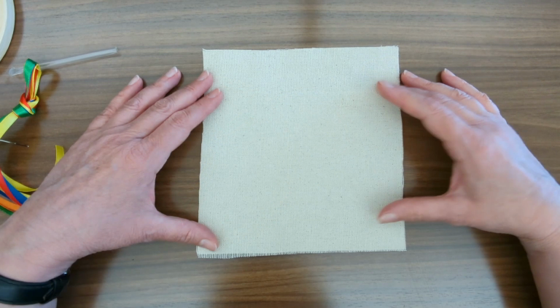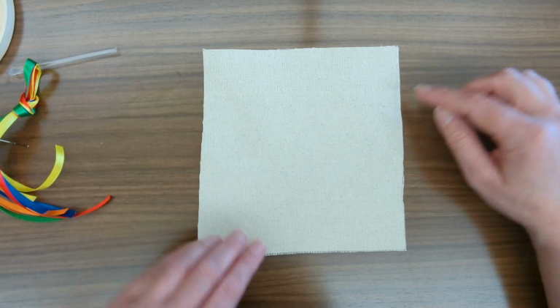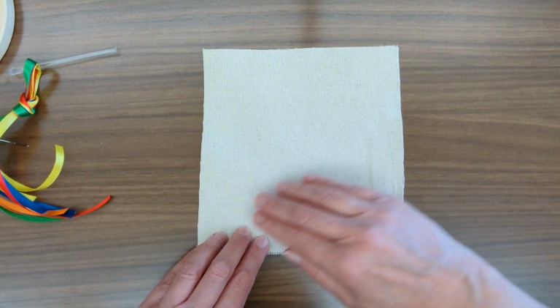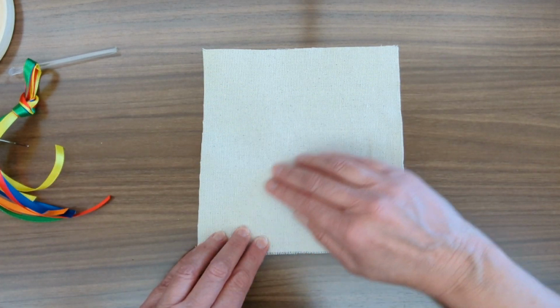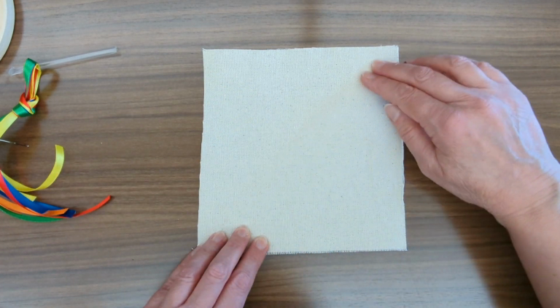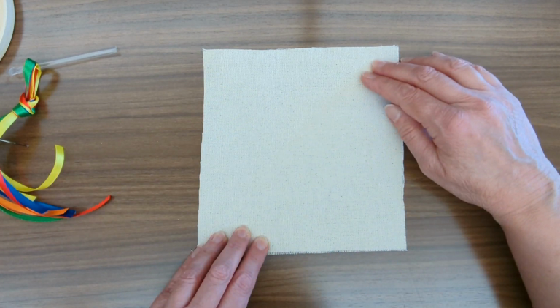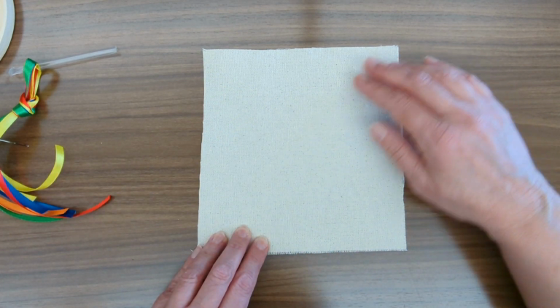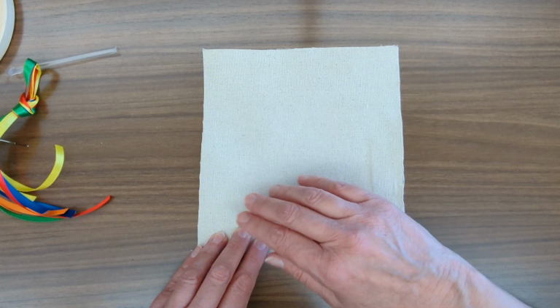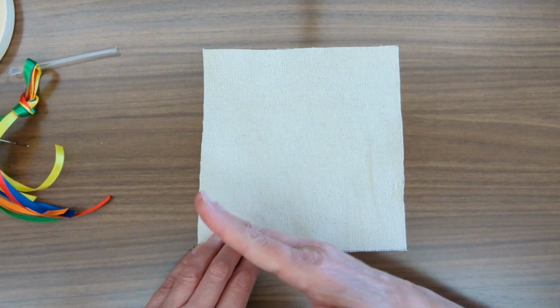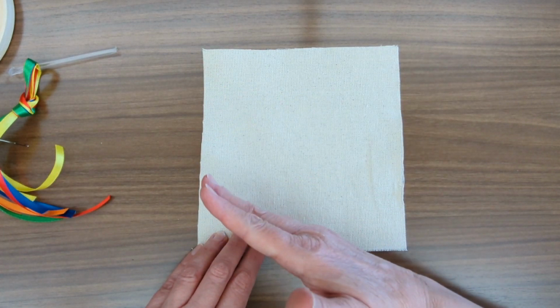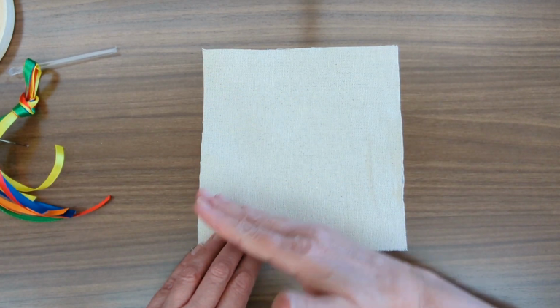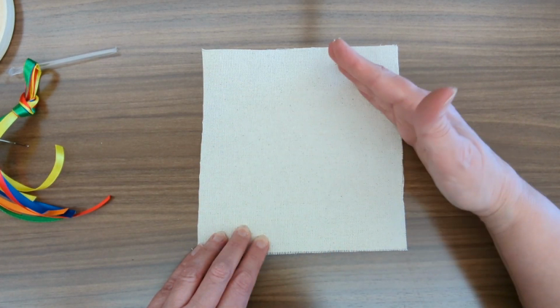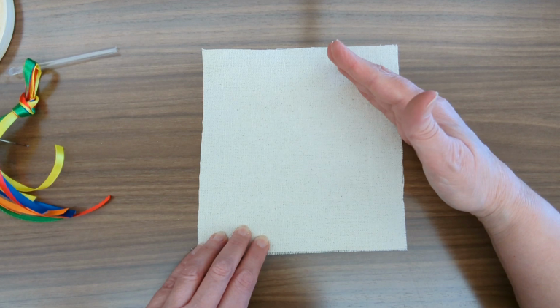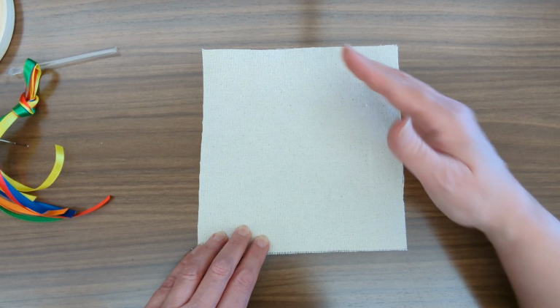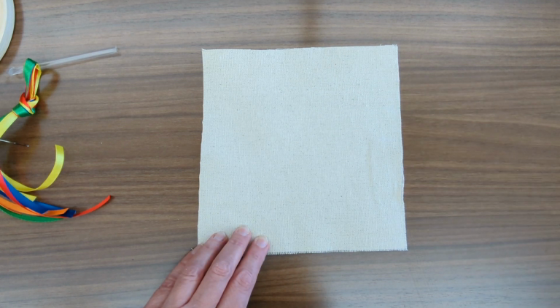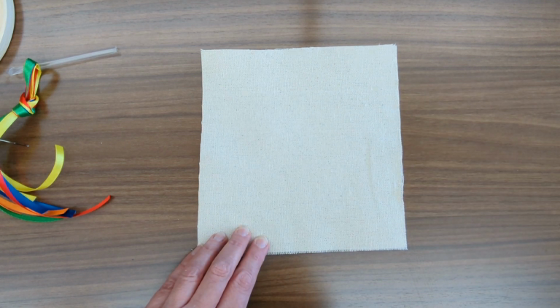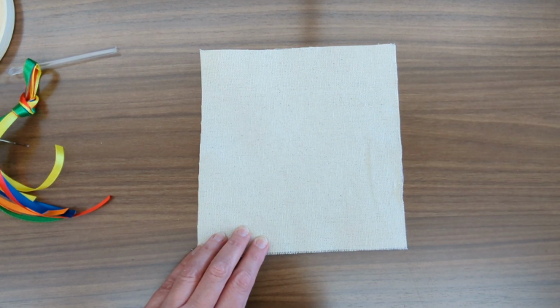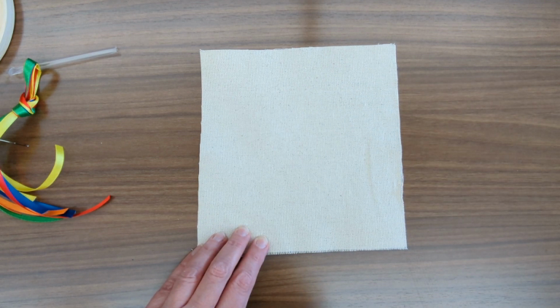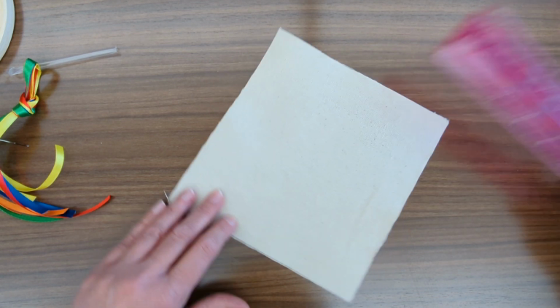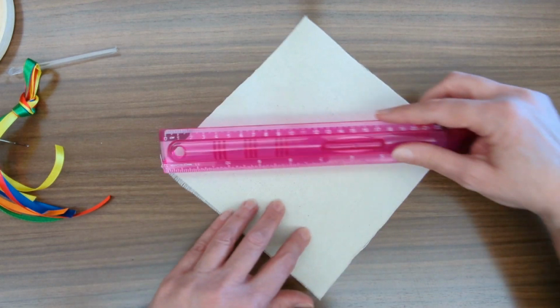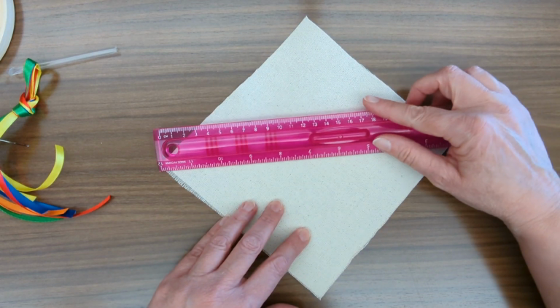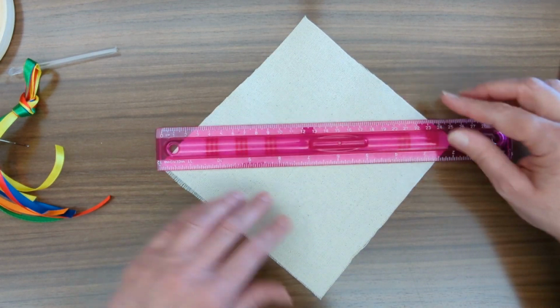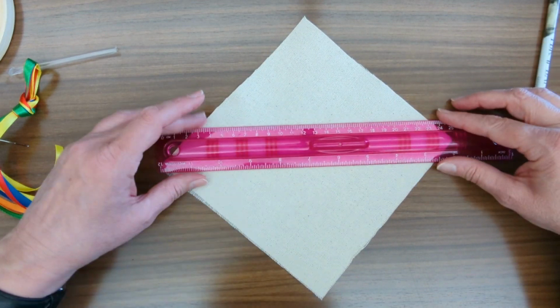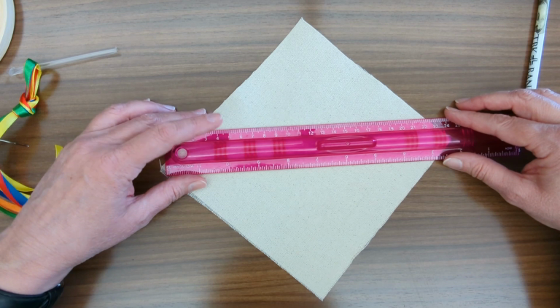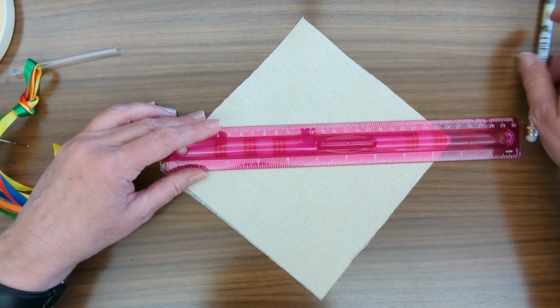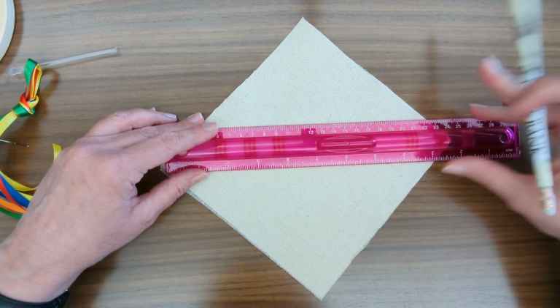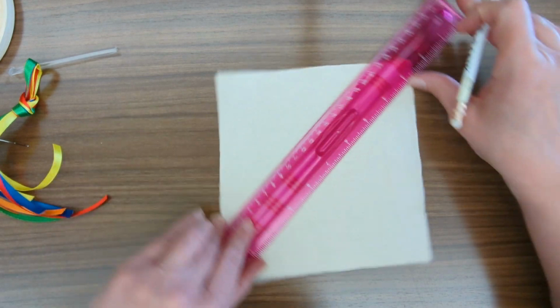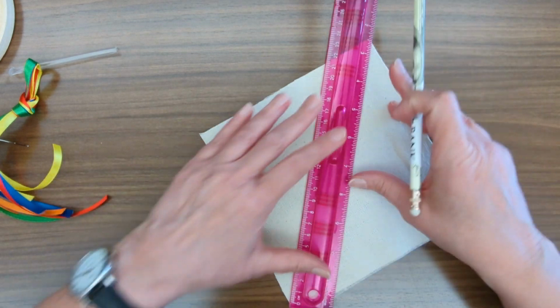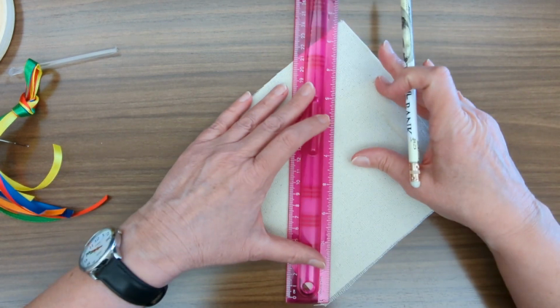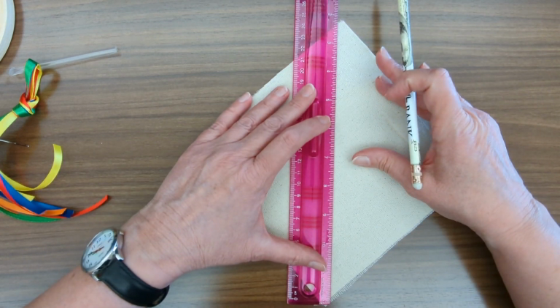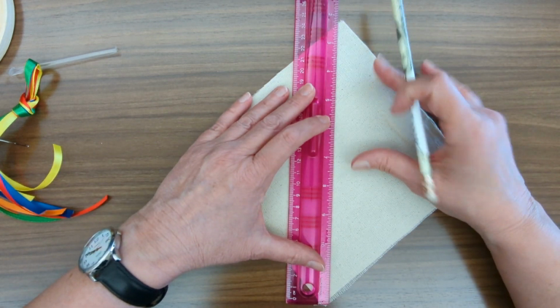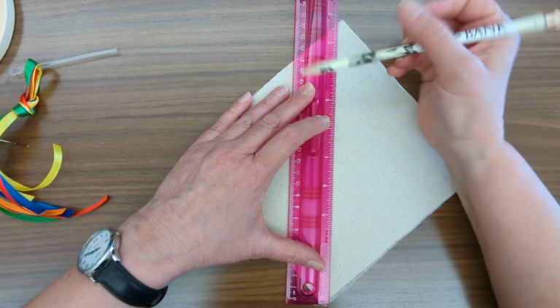Our first step is to make some marks on our canvas so that we can evenly line up our ribbon. I'm going to take my ruler and go corner to corner, and I'm just going to mark every quarter inch.